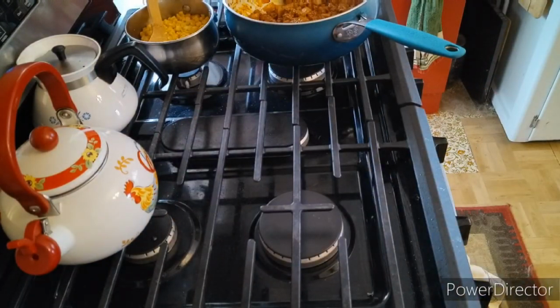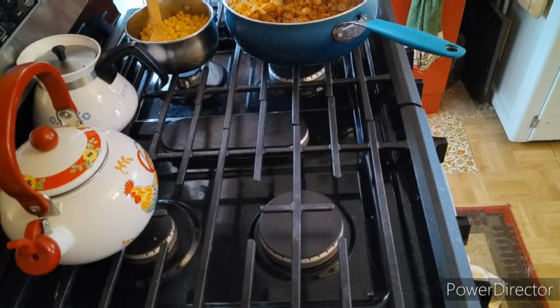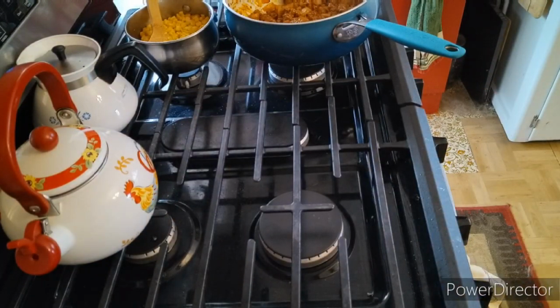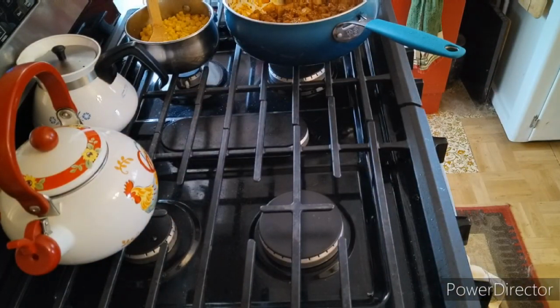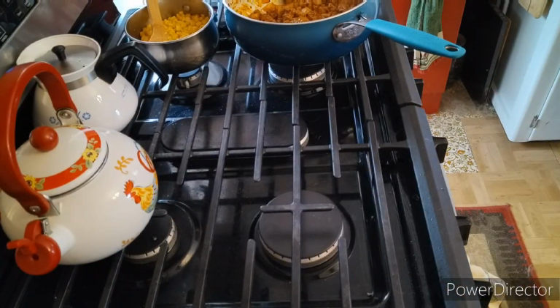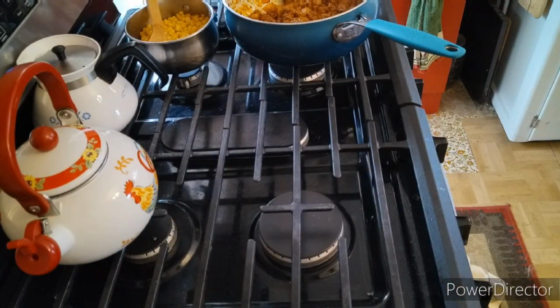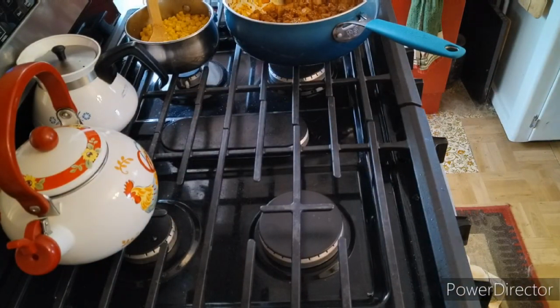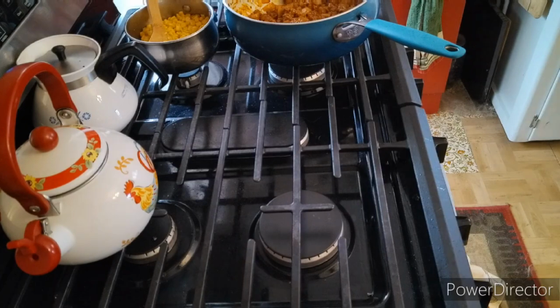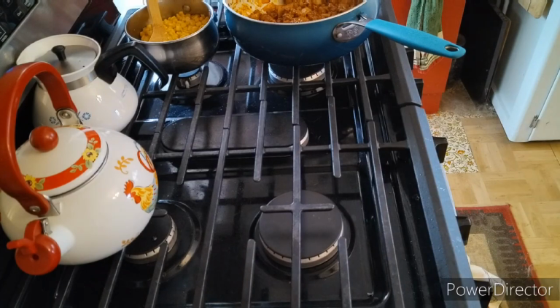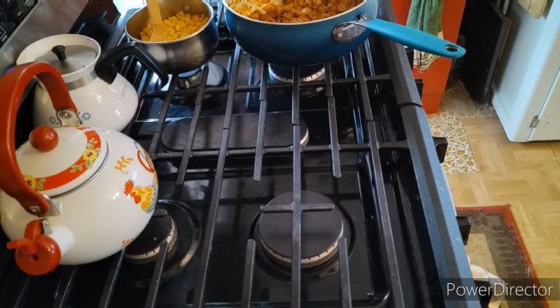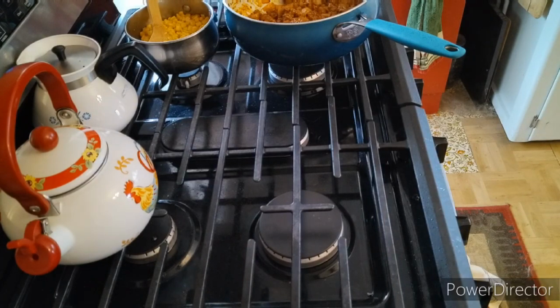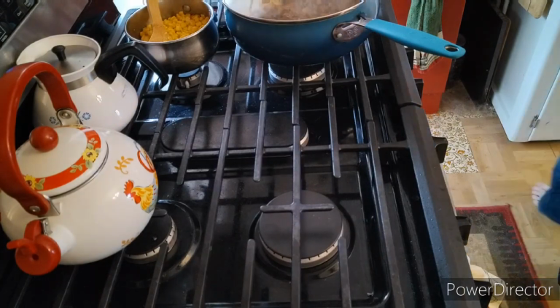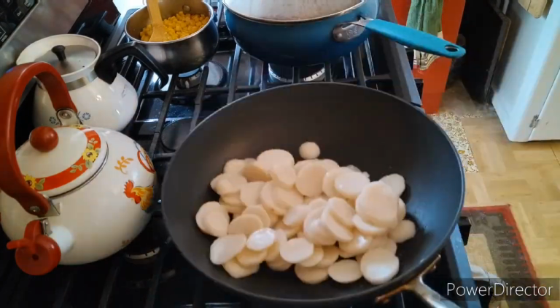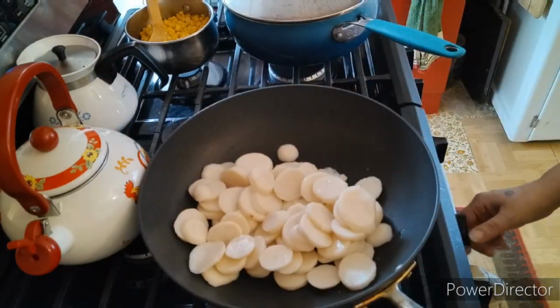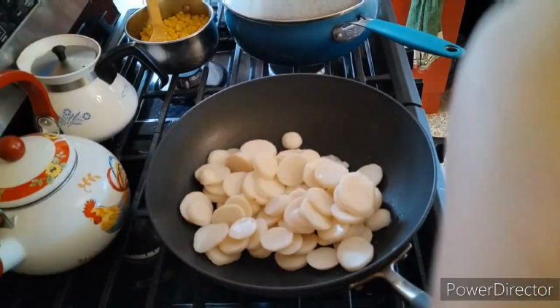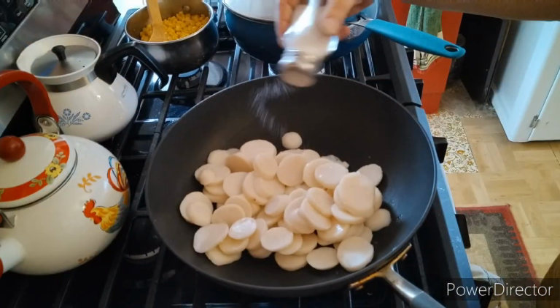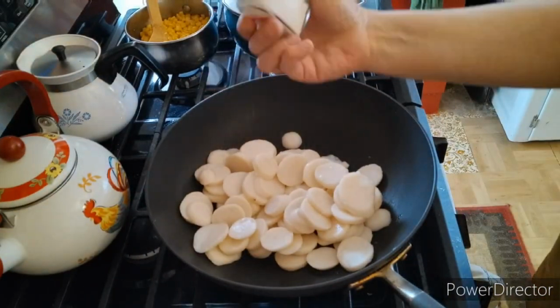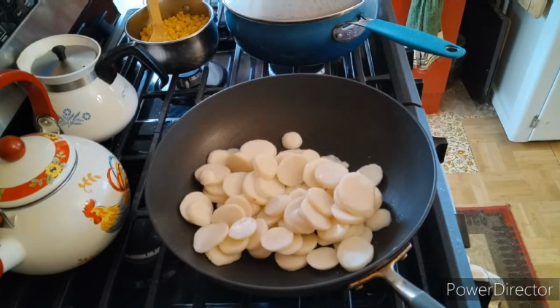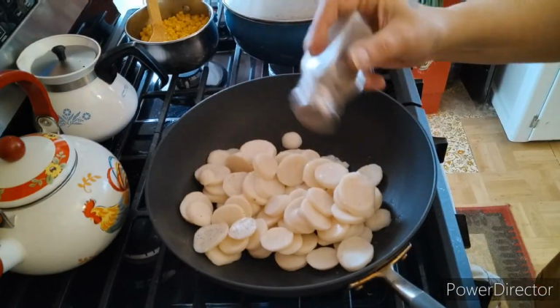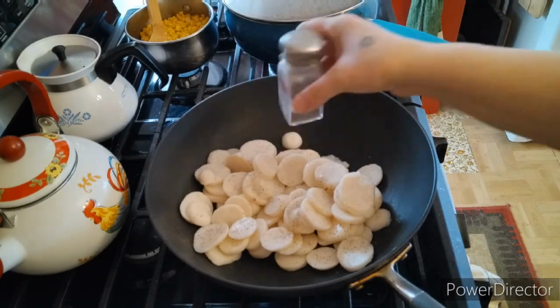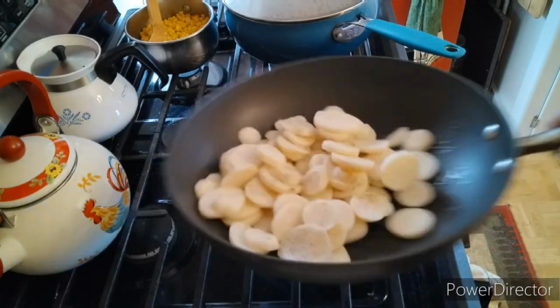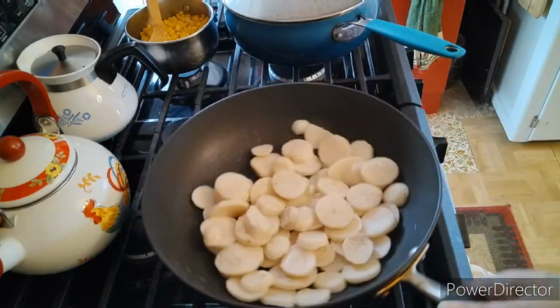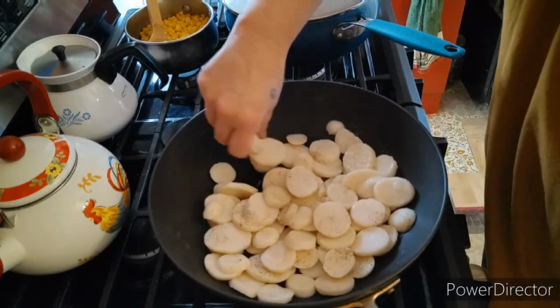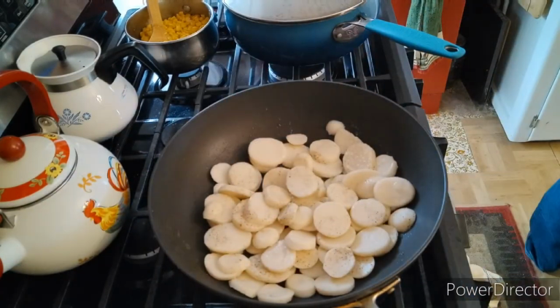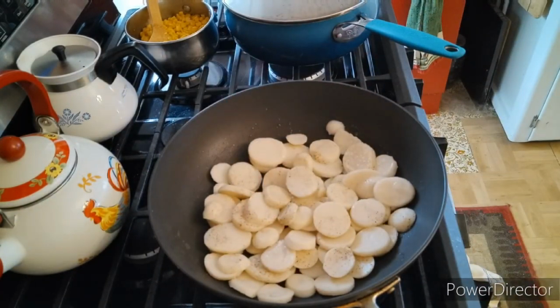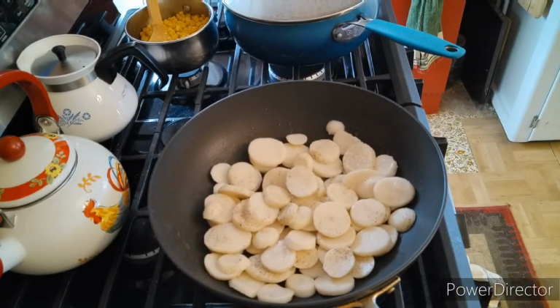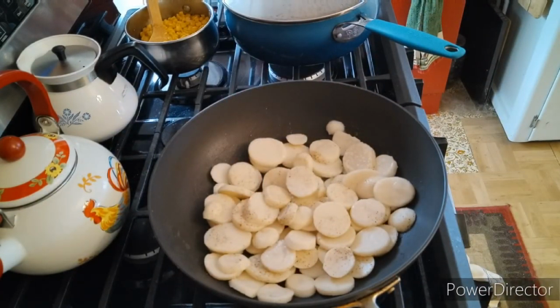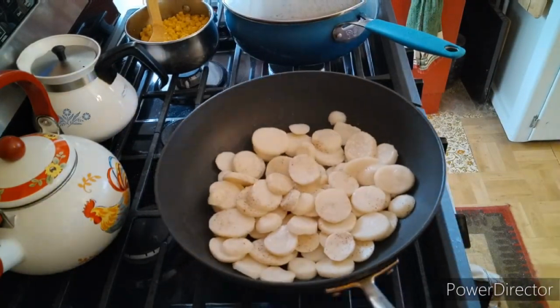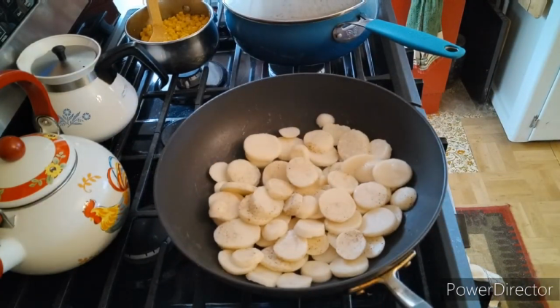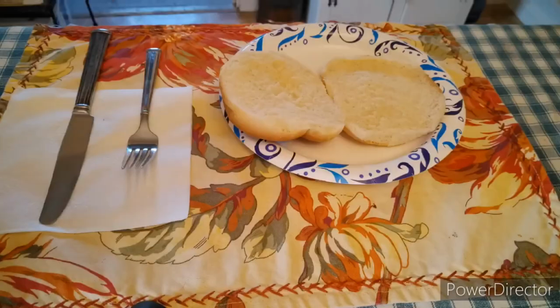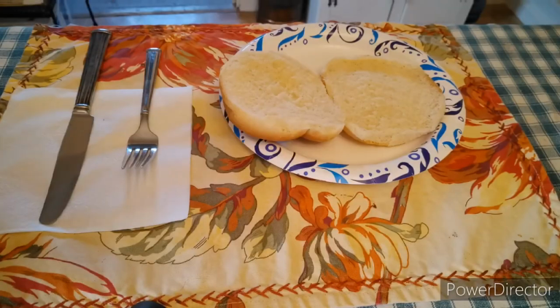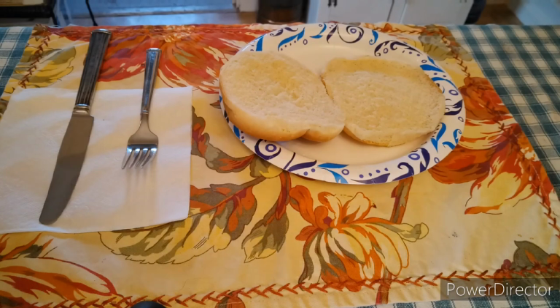Set it aside and drain a can of potatoes — two cans of potatoes actually. Put them in the pan, put it on the stove, put some salt and pepper on it, and then fry them up.